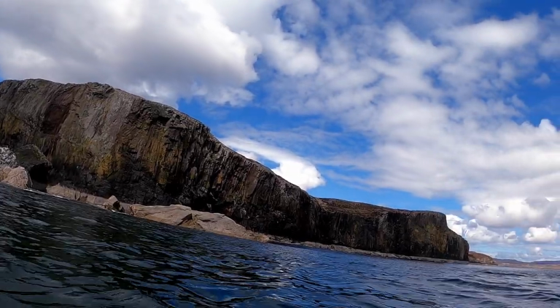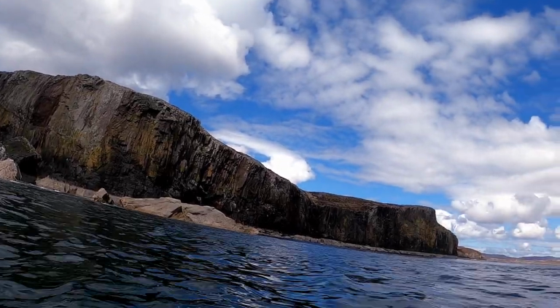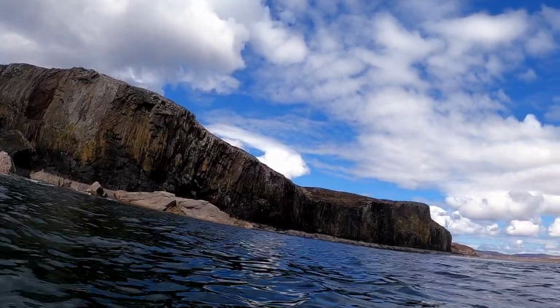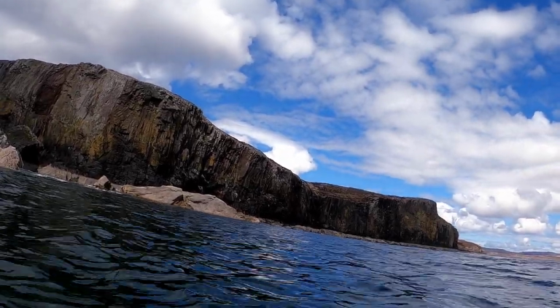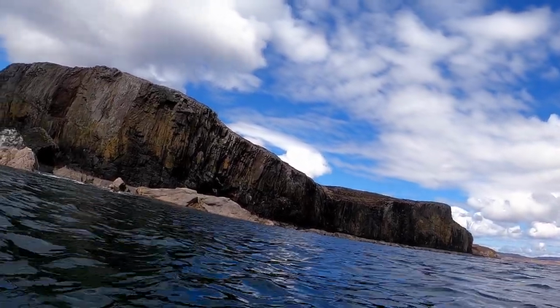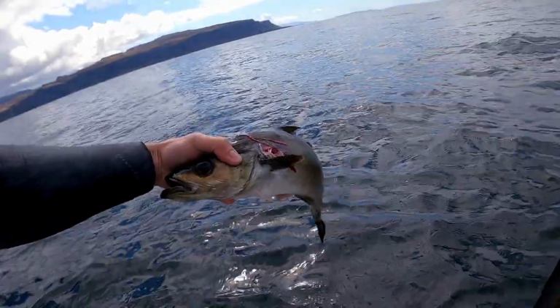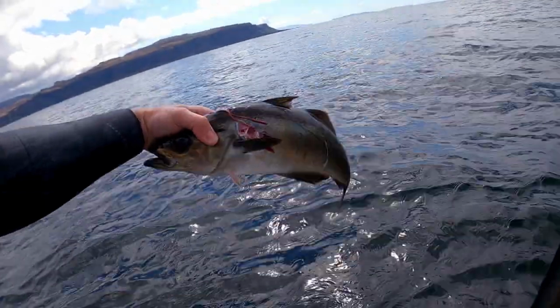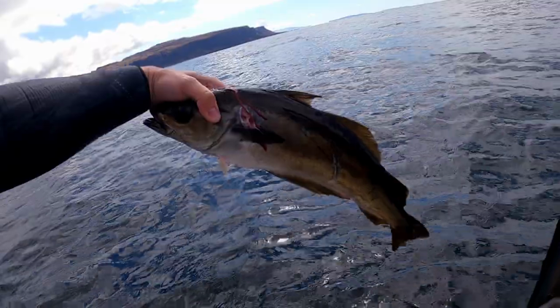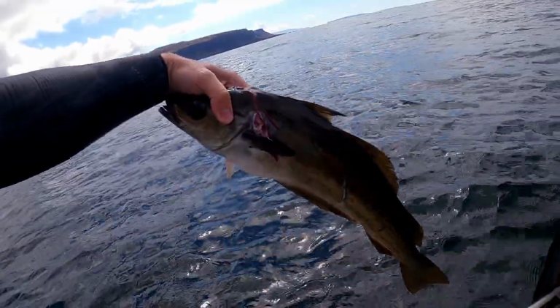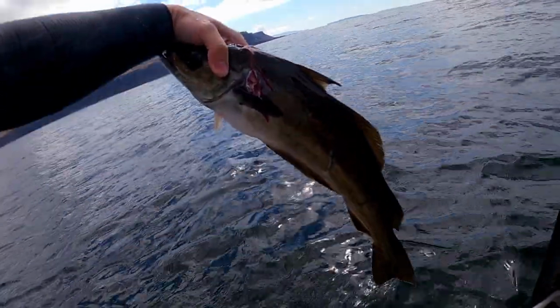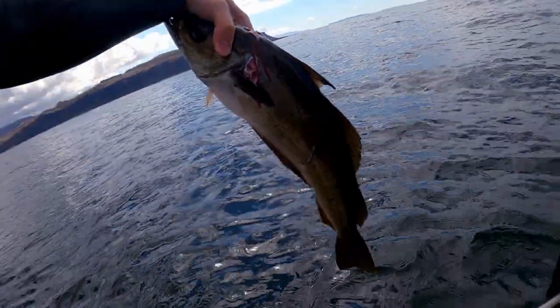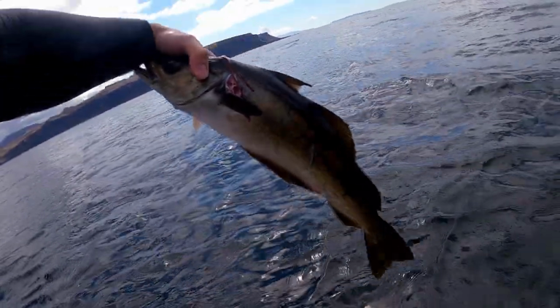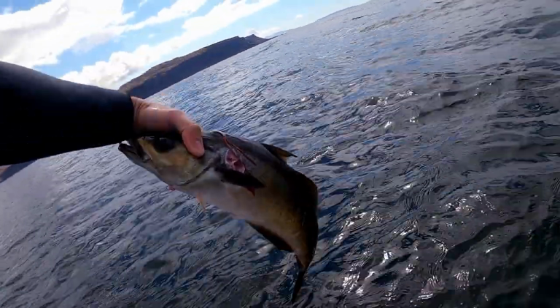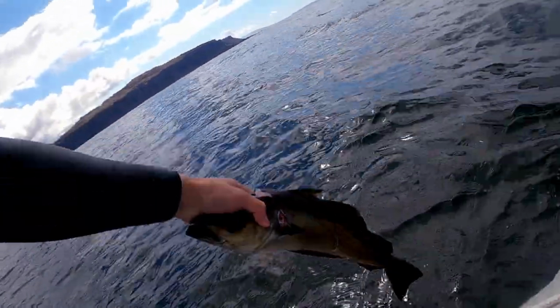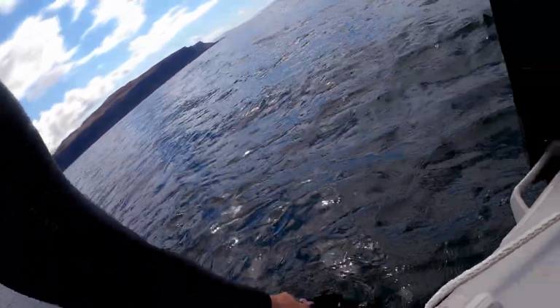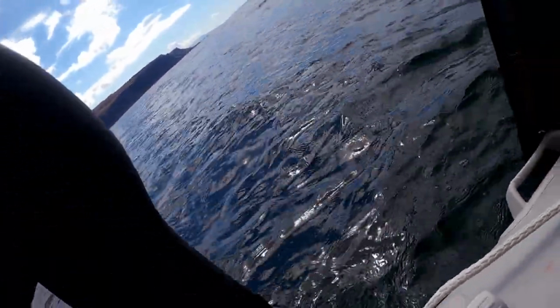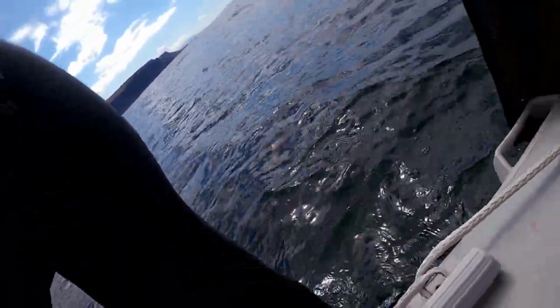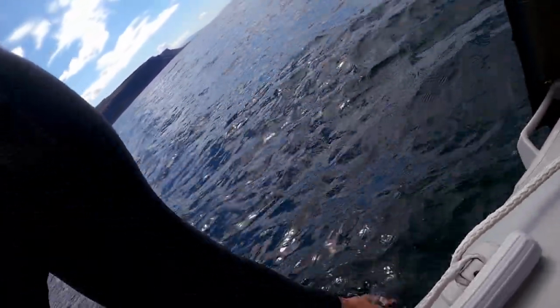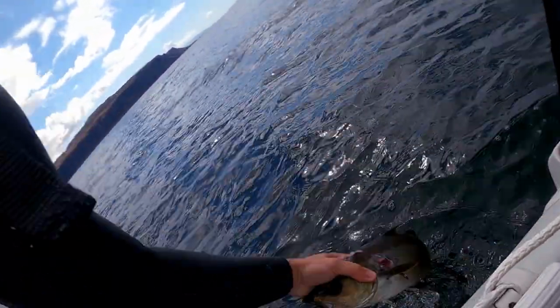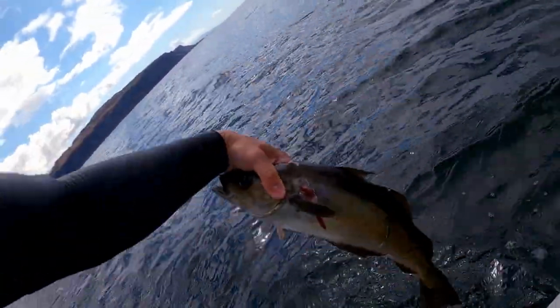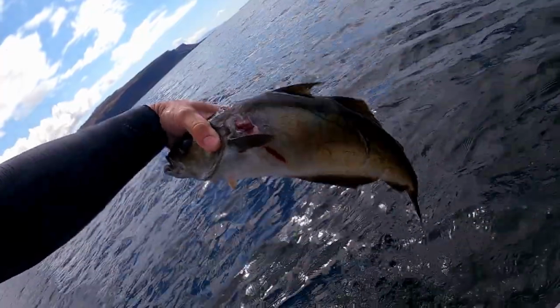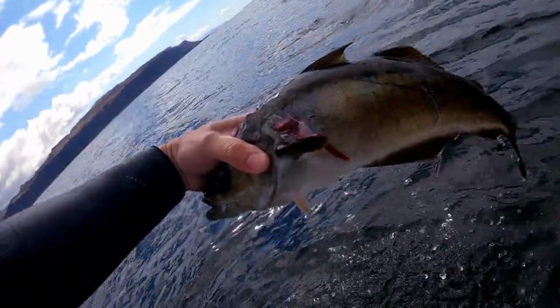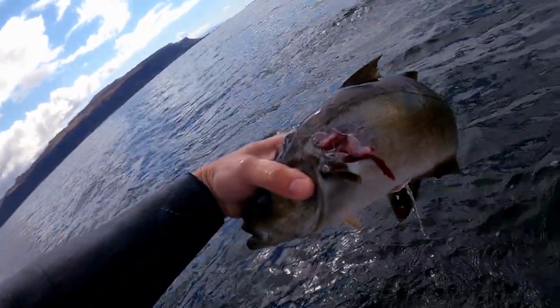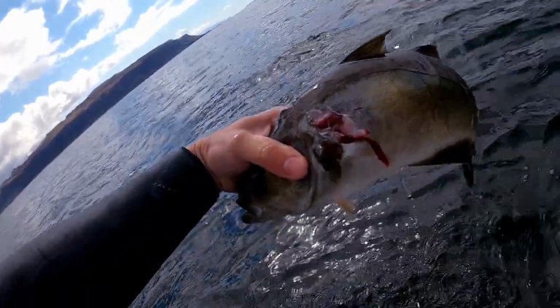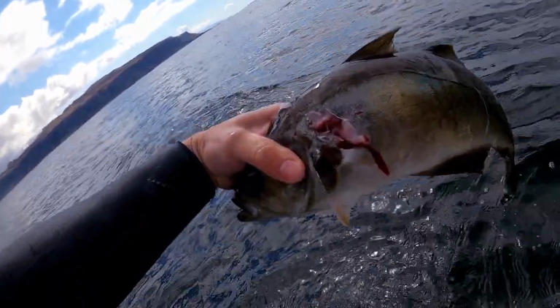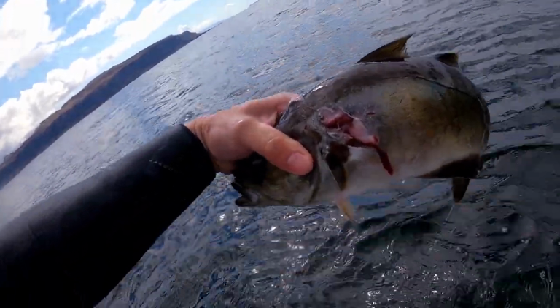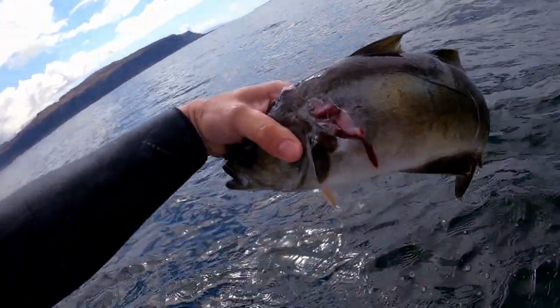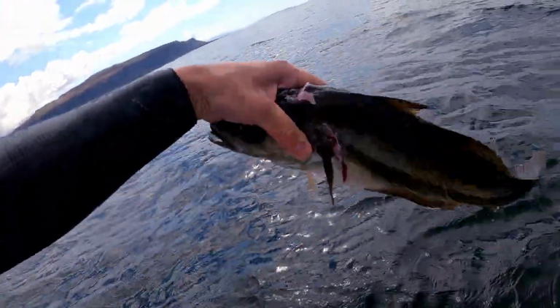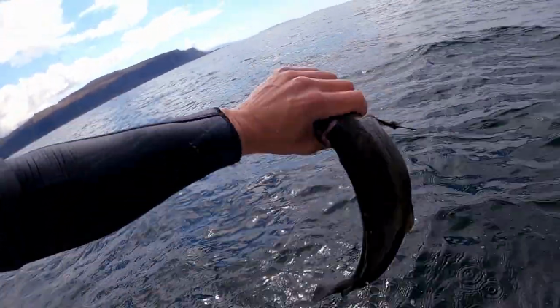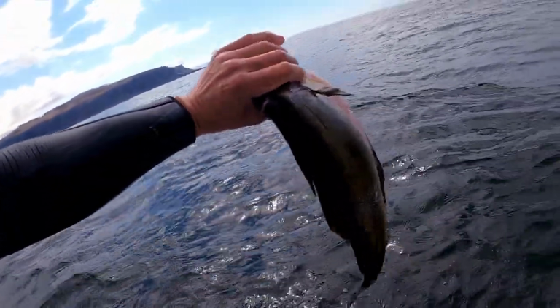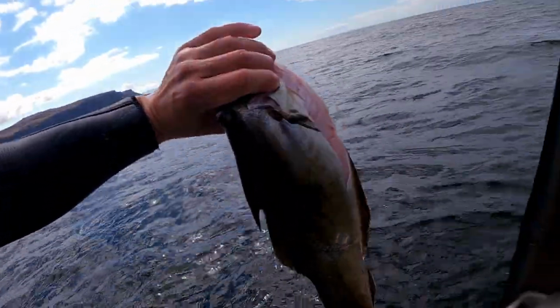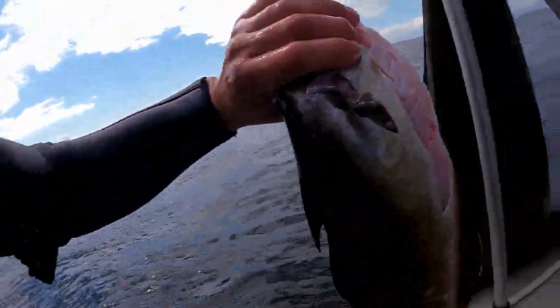That's my first Pollock of 2021. Not a bad shot — just a tiny bit low, but a good going fish.